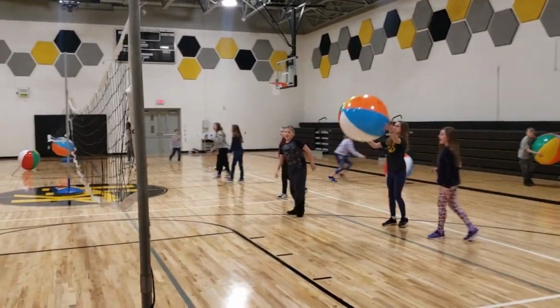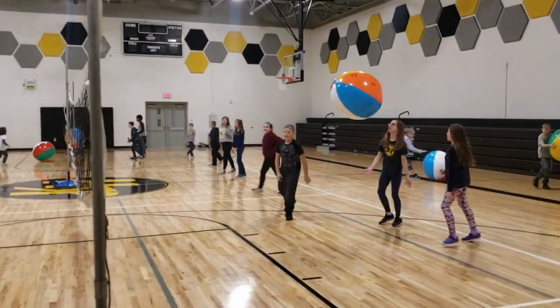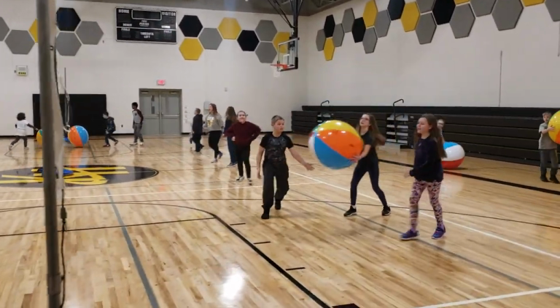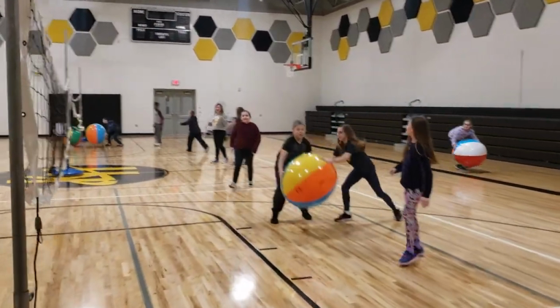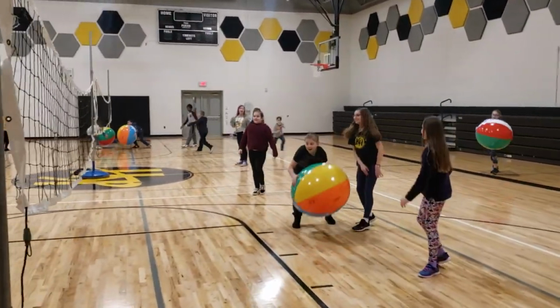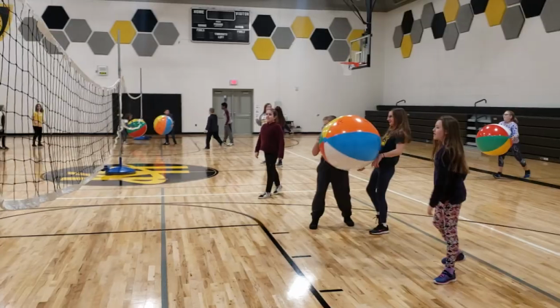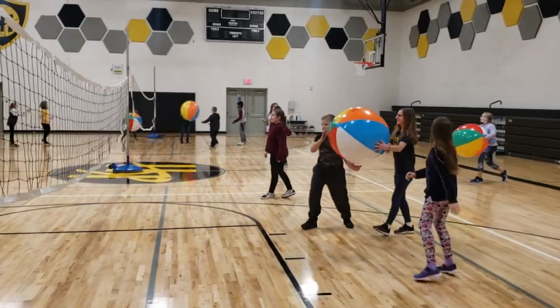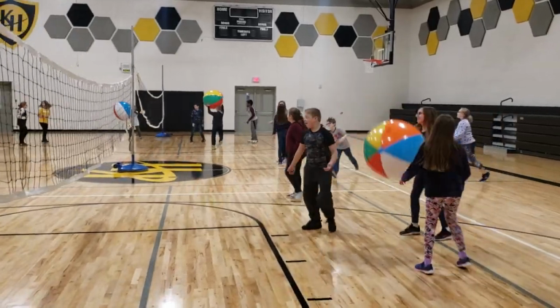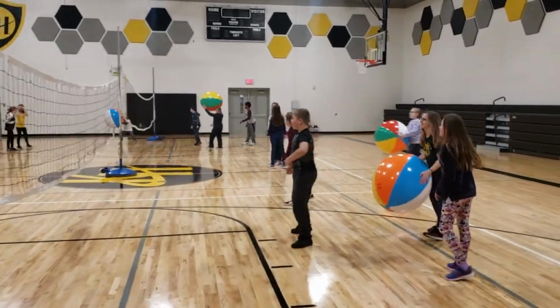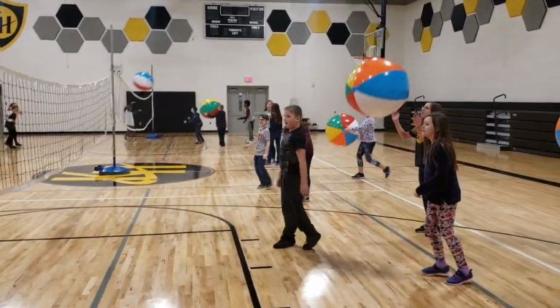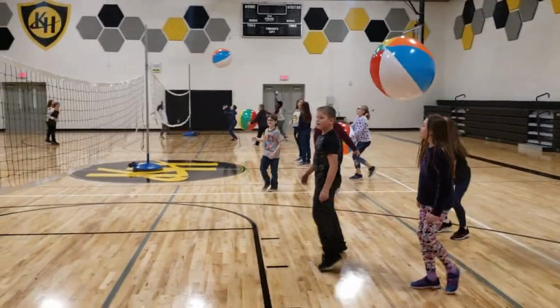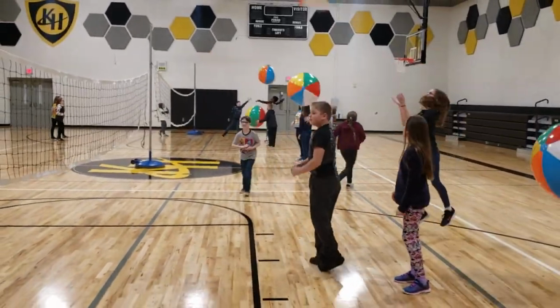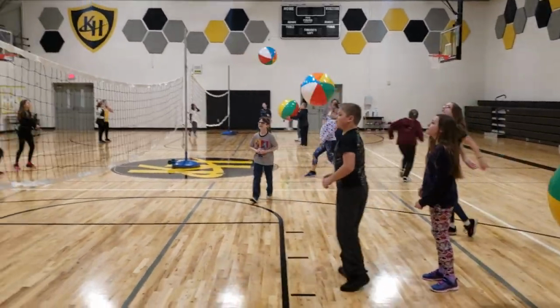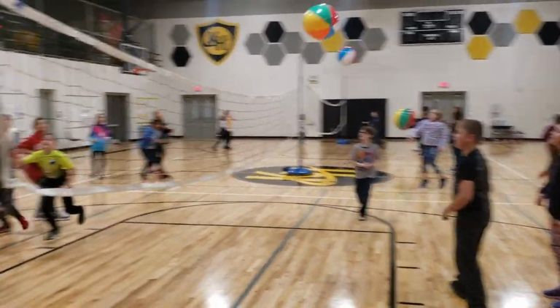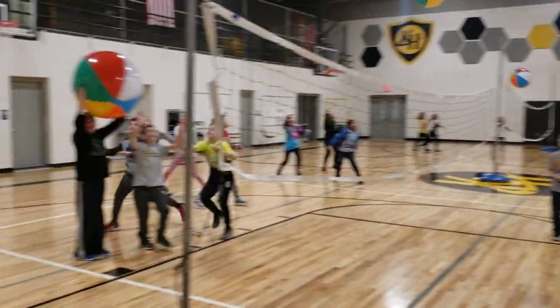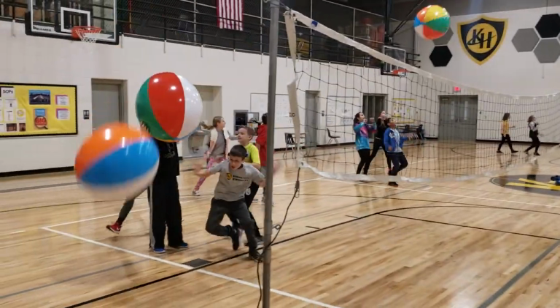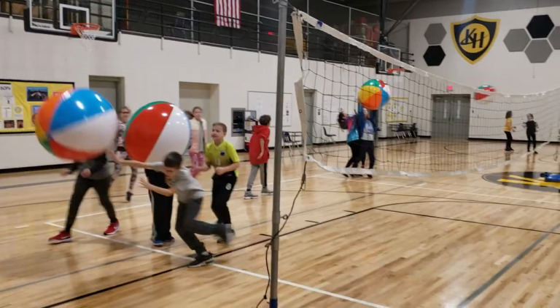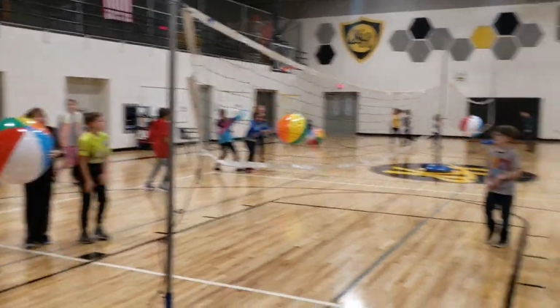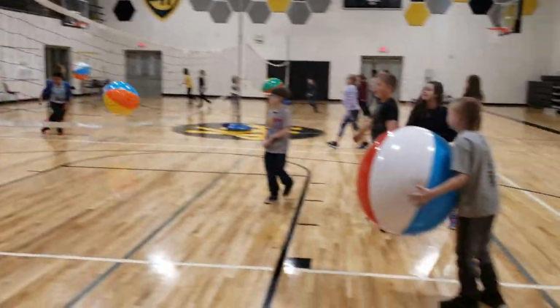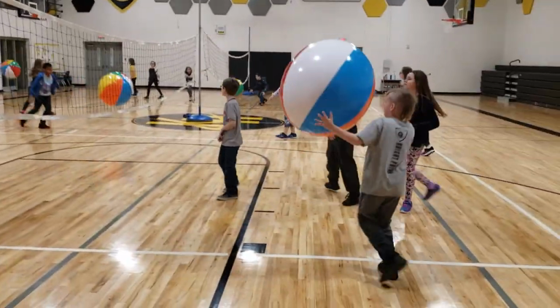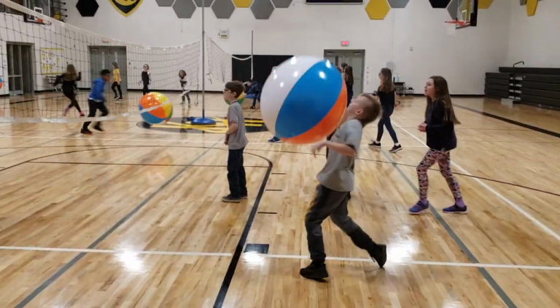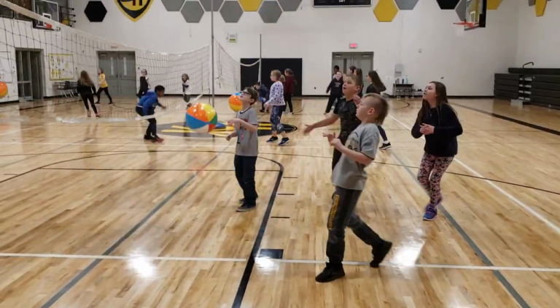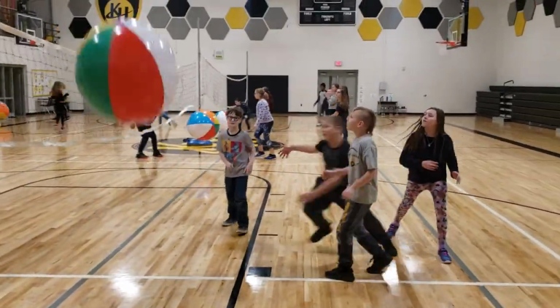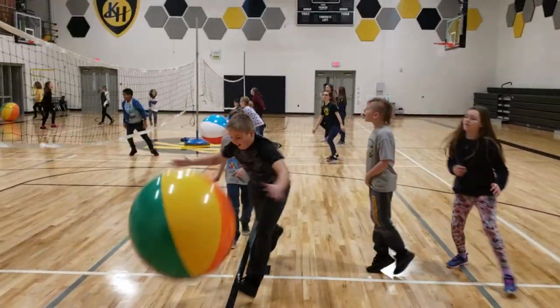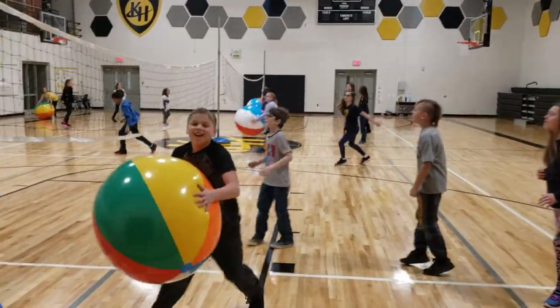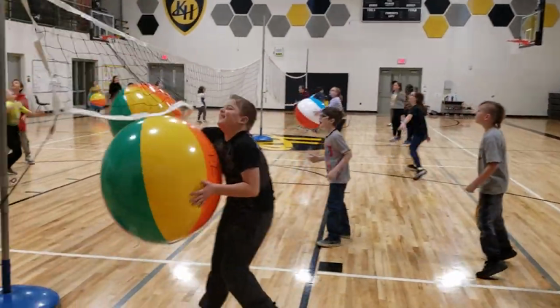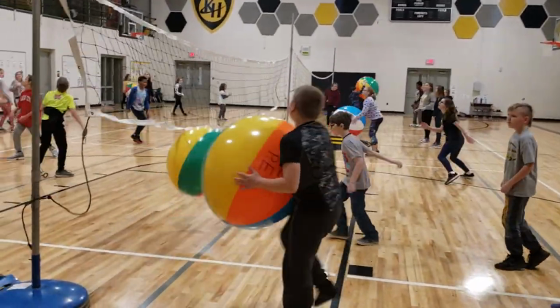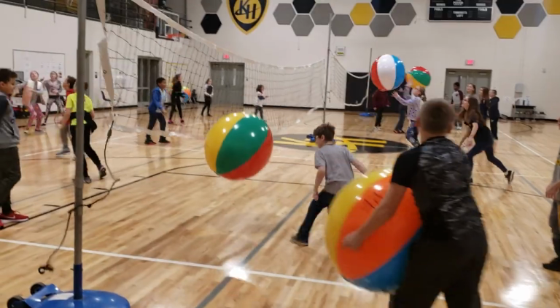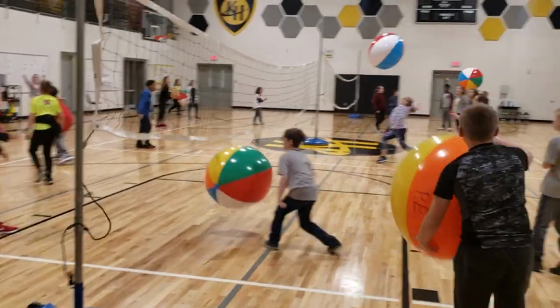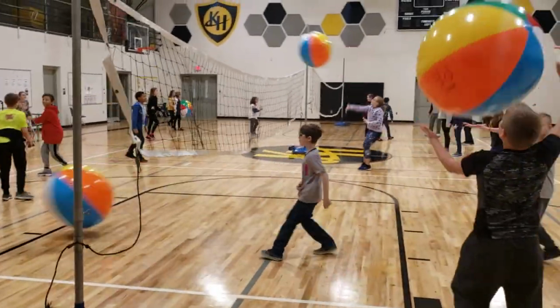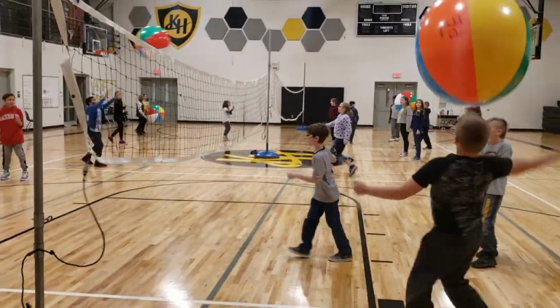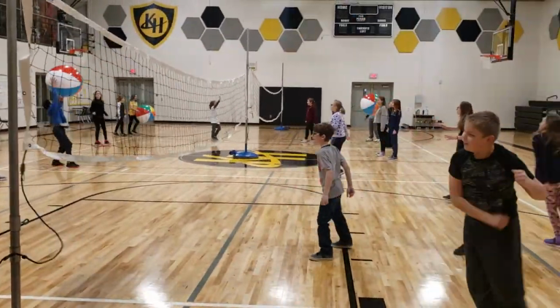If you hit it over and it hits their floor, you scored yourself a point. Let's see him hit it. Nice underhand serve. Overhand serve. Overhand serve.